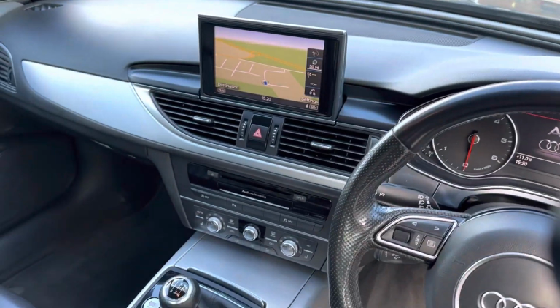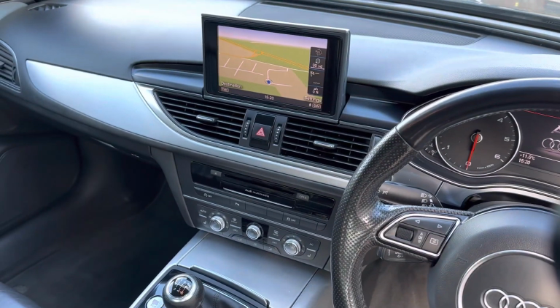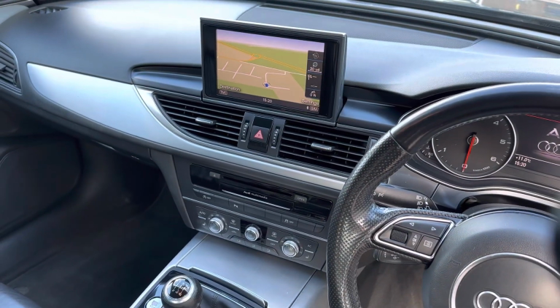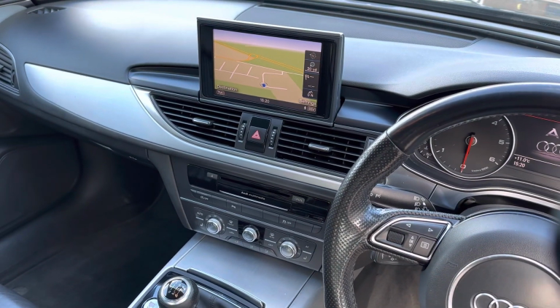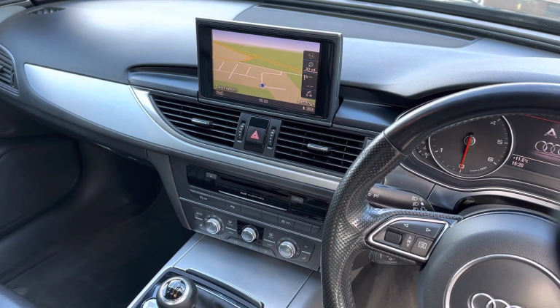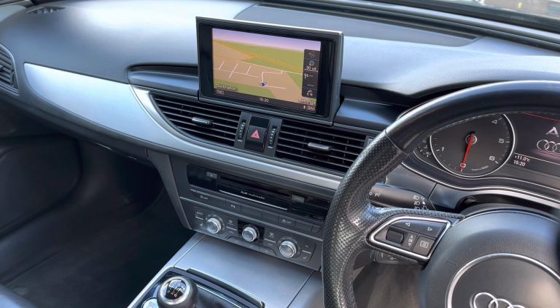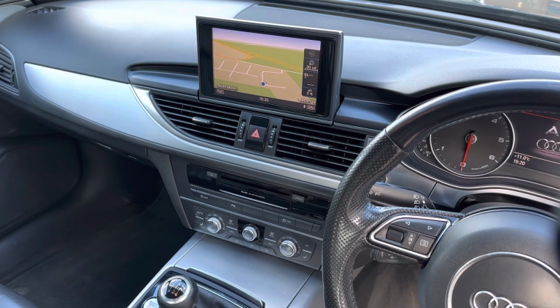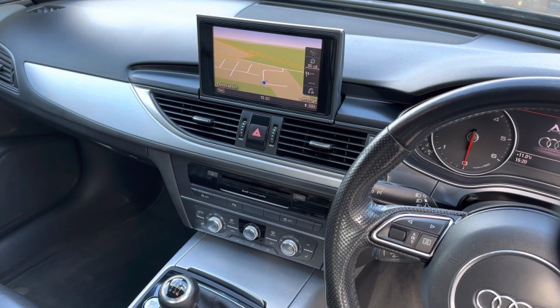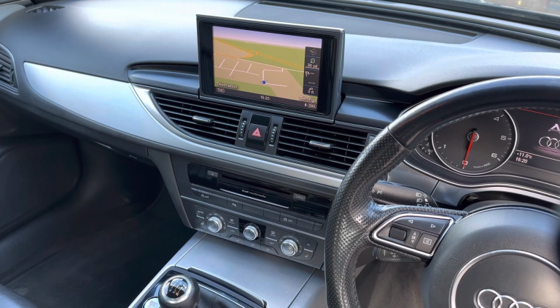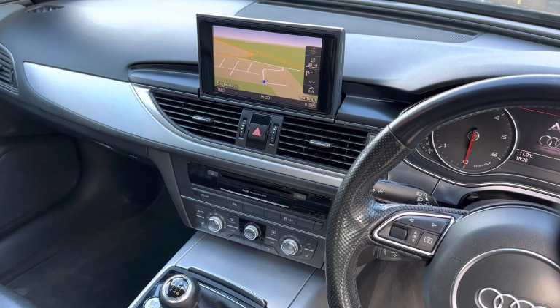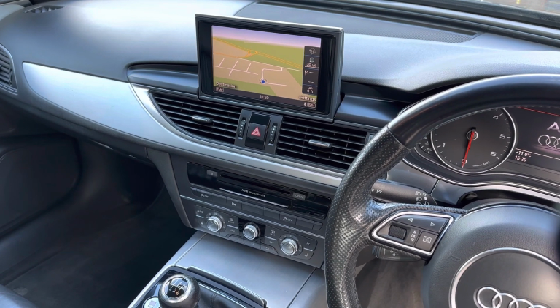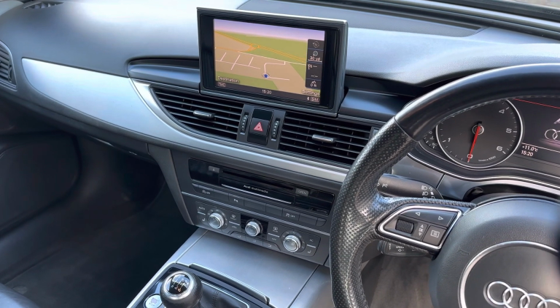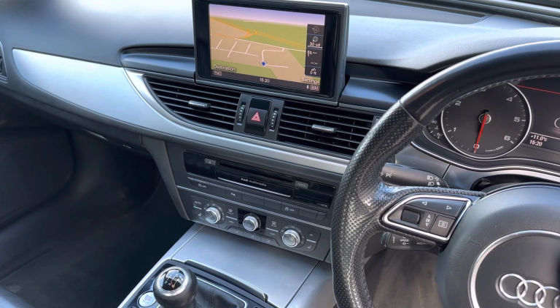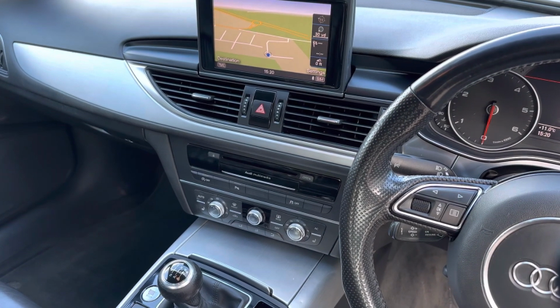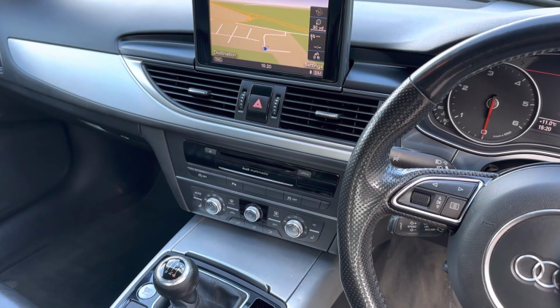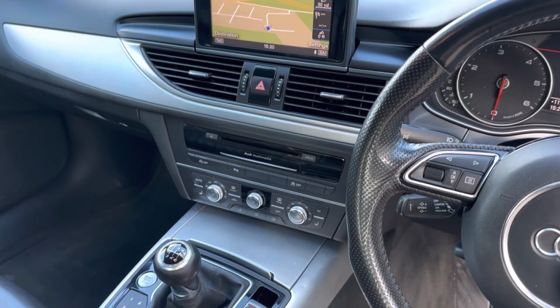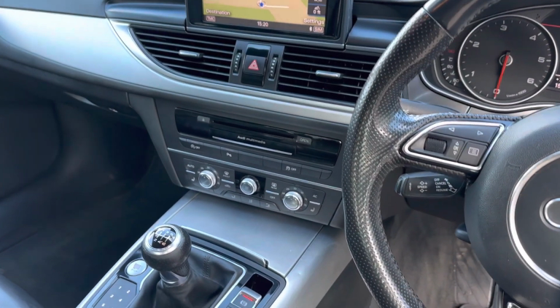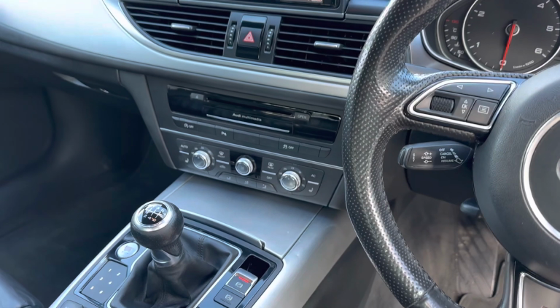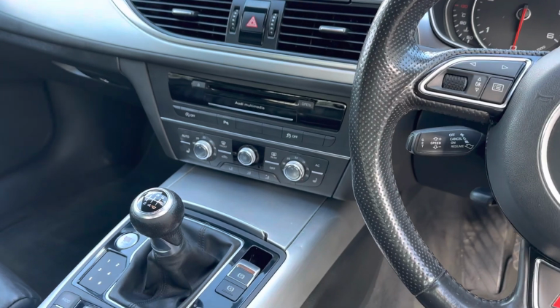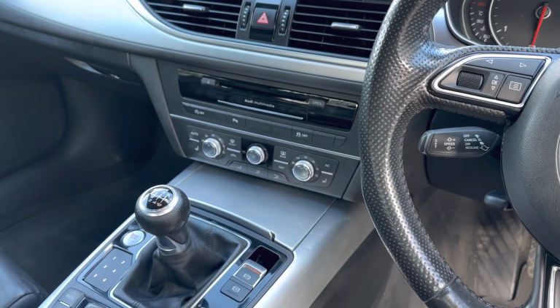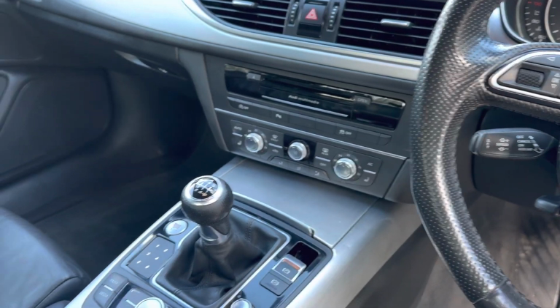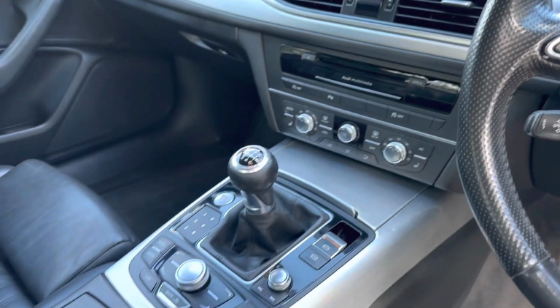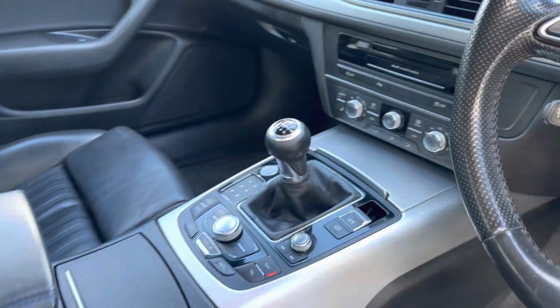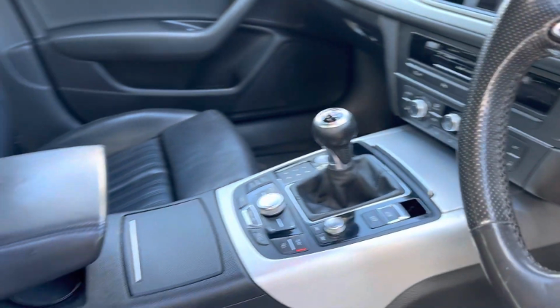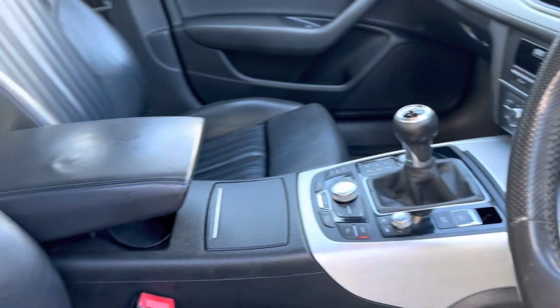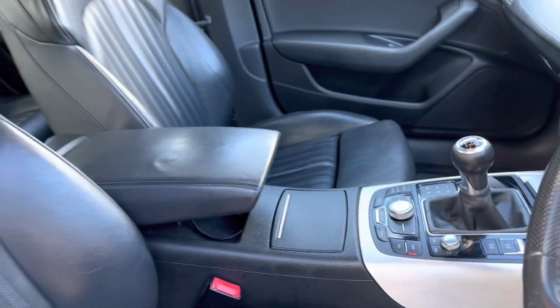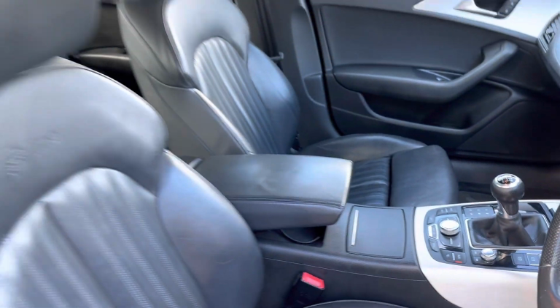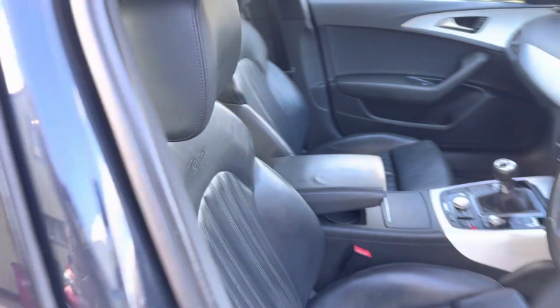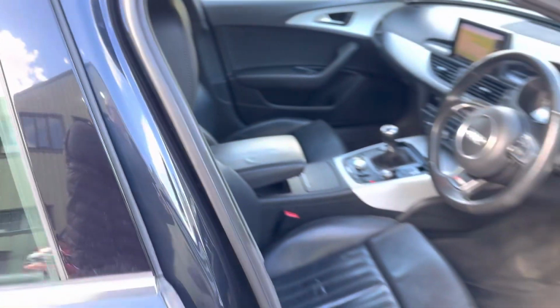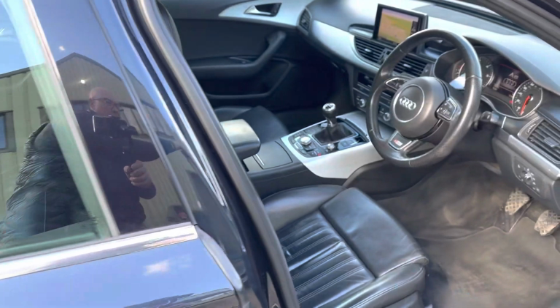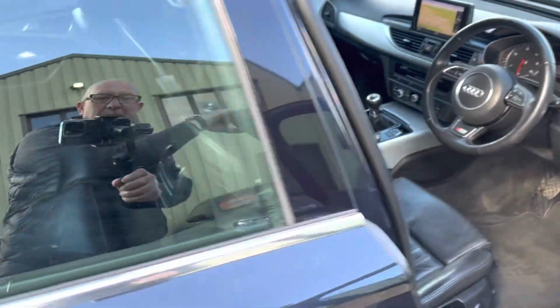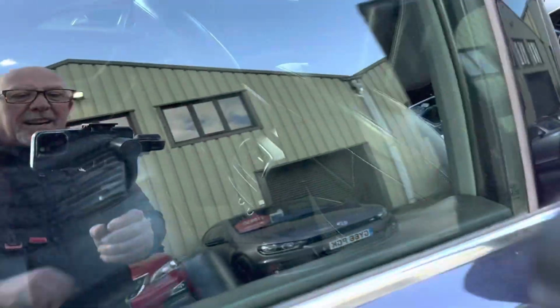Full Audi MMI satellite navigation, radio, CD, USB plug-in, Bluetooth telephony, dual zone climate control, front centre armrest, all in lovely condition, automatic headlights.